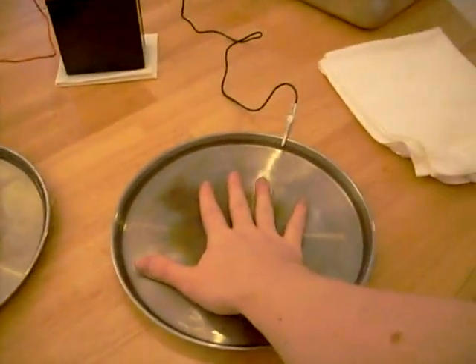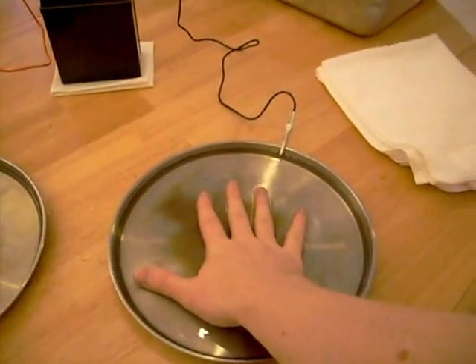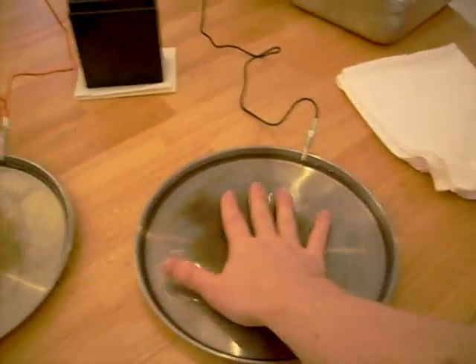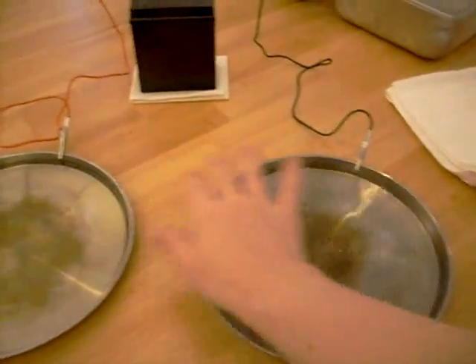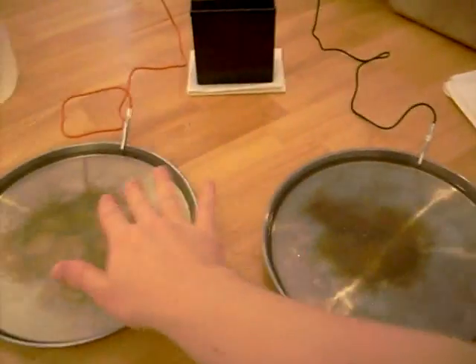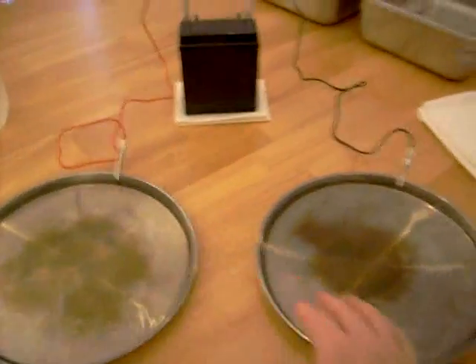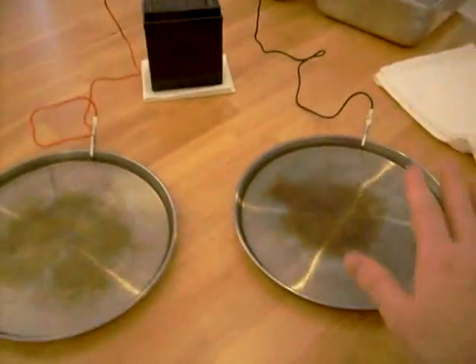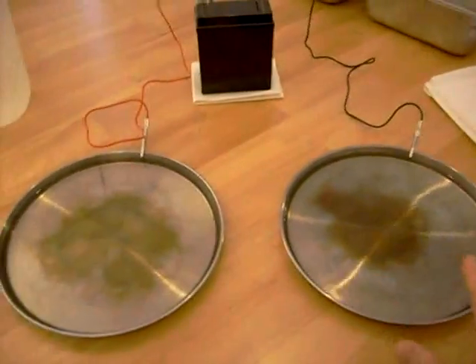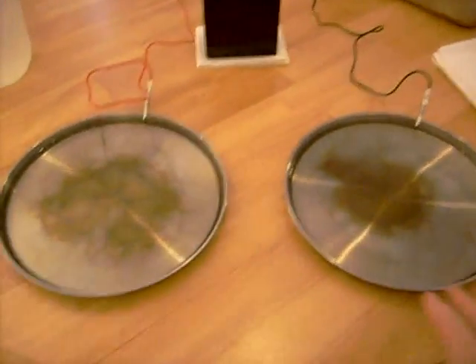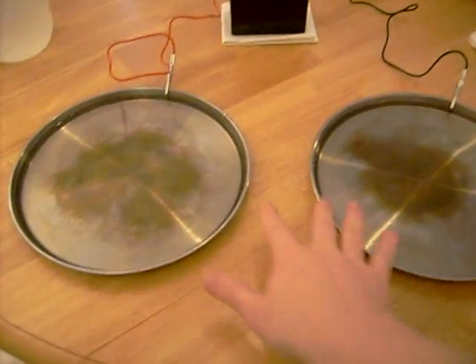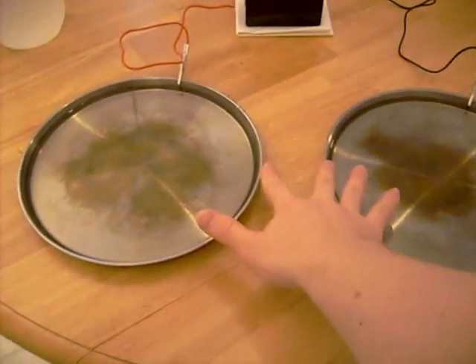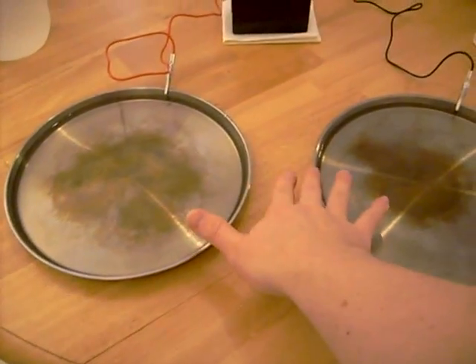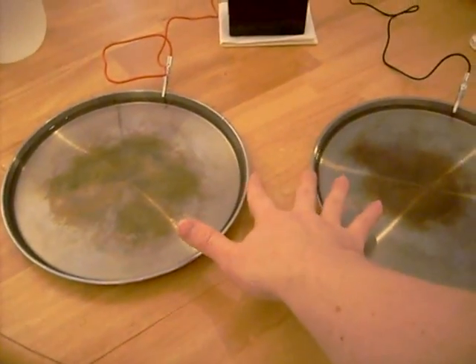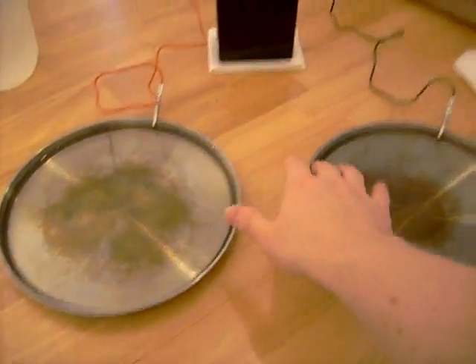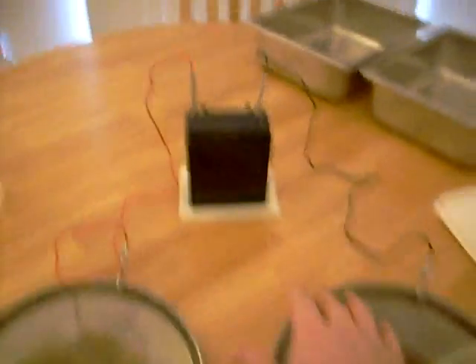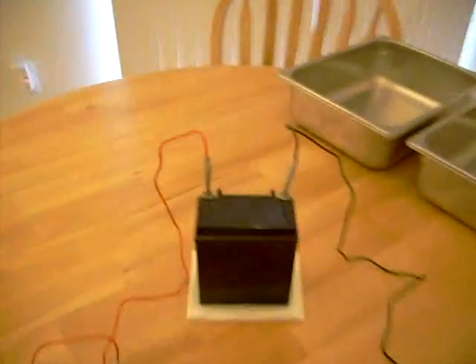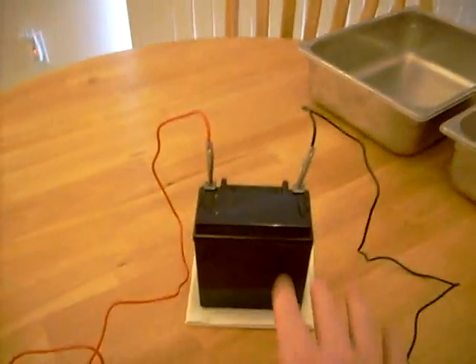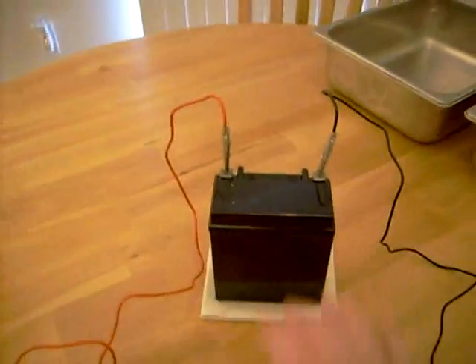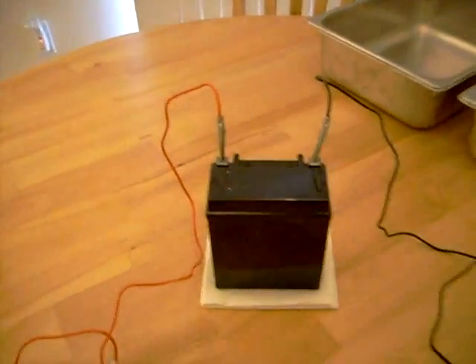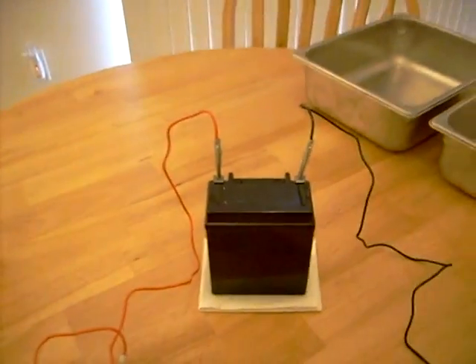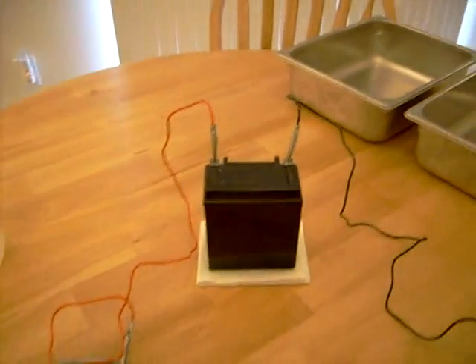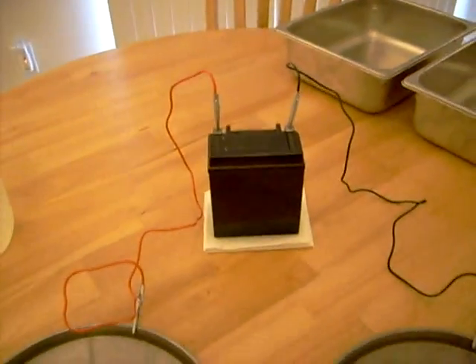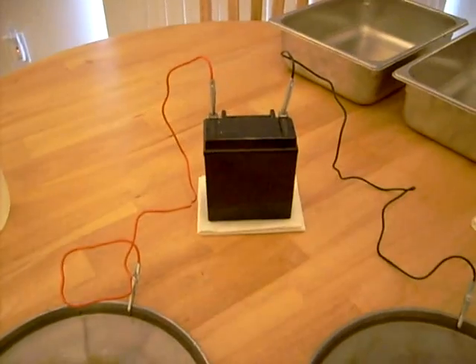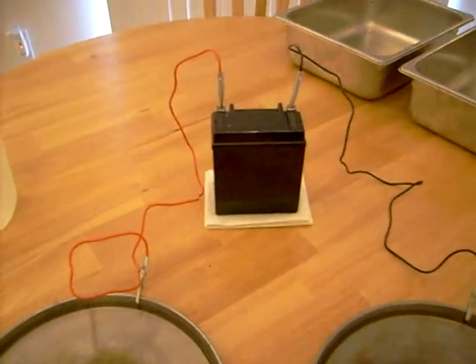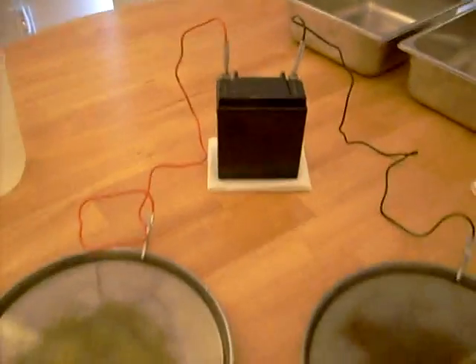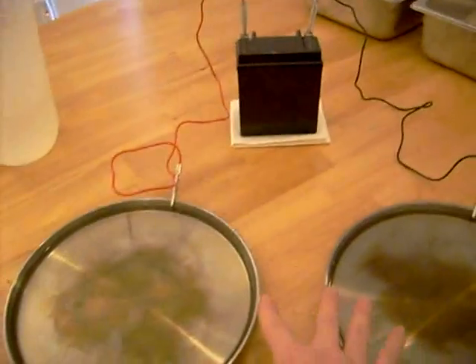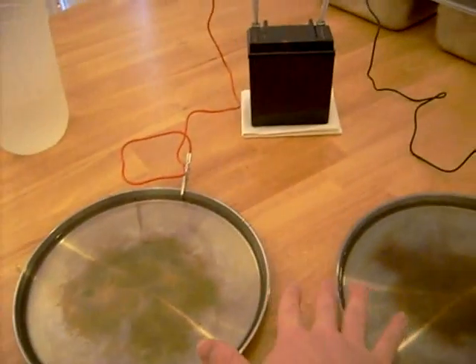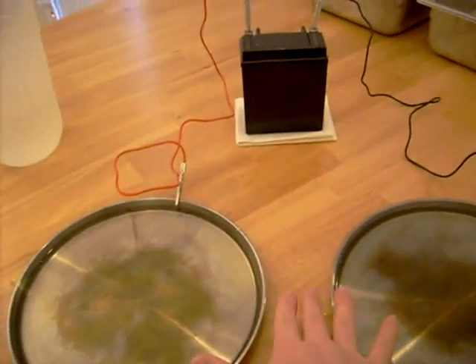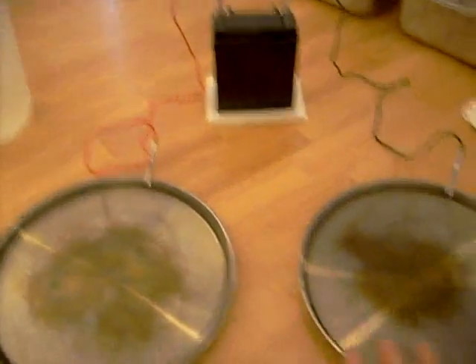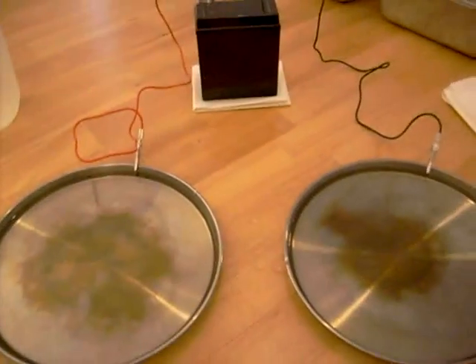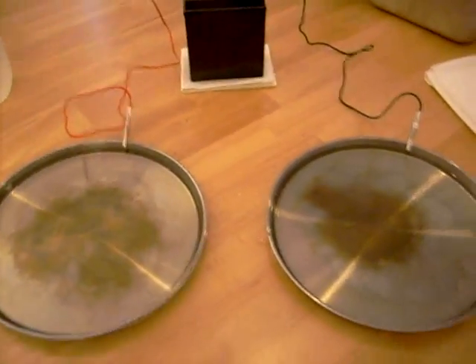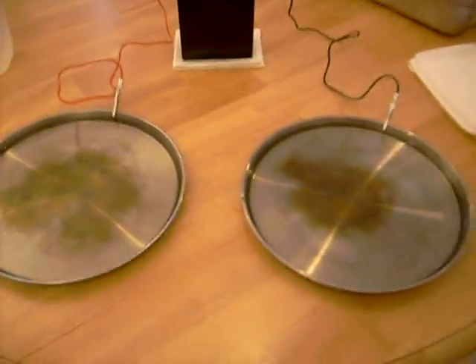You place both hands in these pans. One note of caution: do not let these pans touch, especially if you're using a battery that can deliver a high number of amps. Do not let these two touch or you will get sparks.